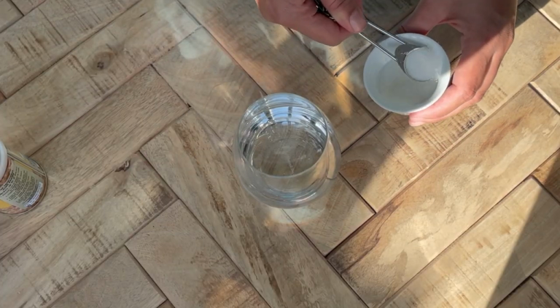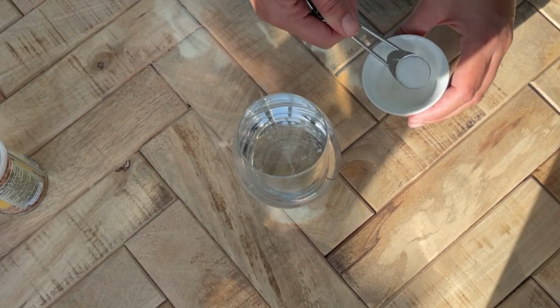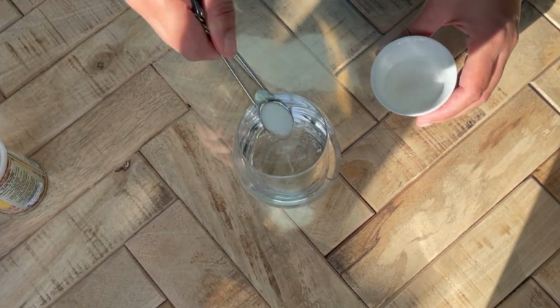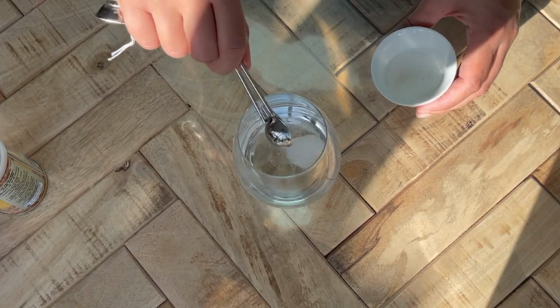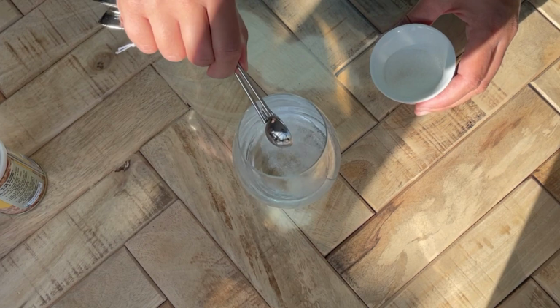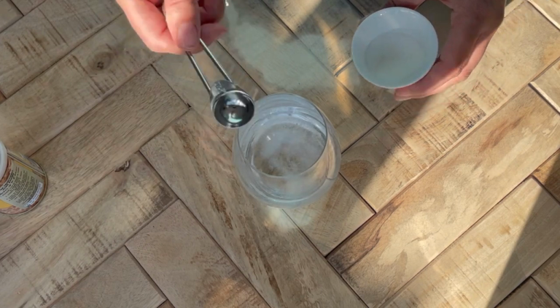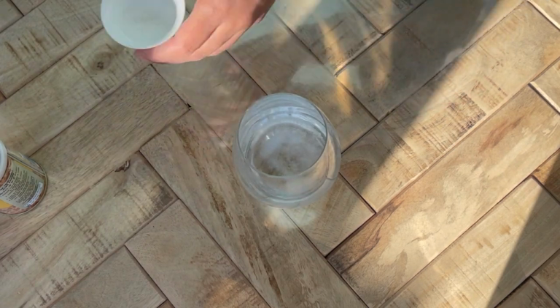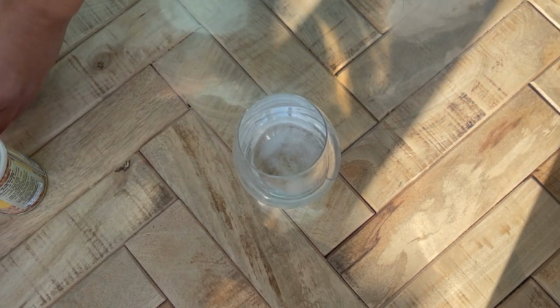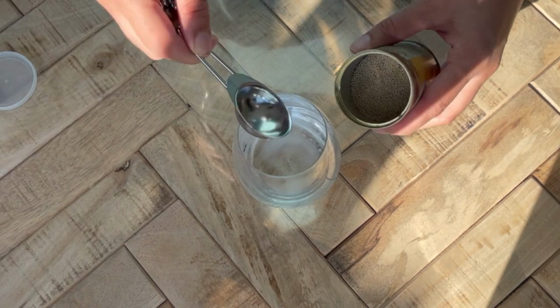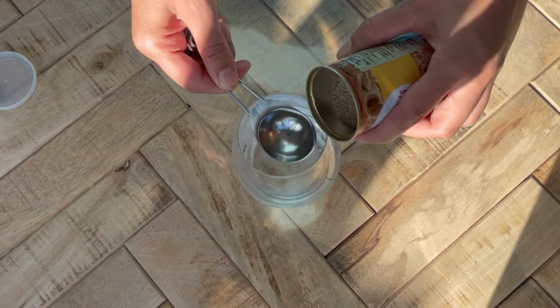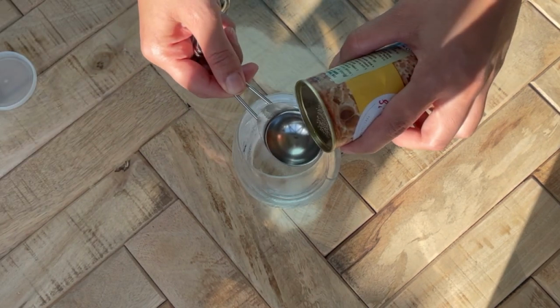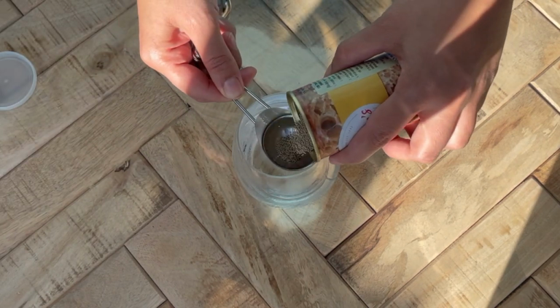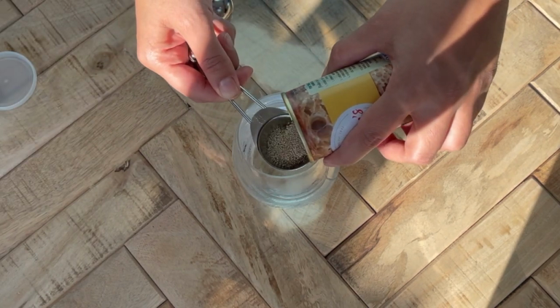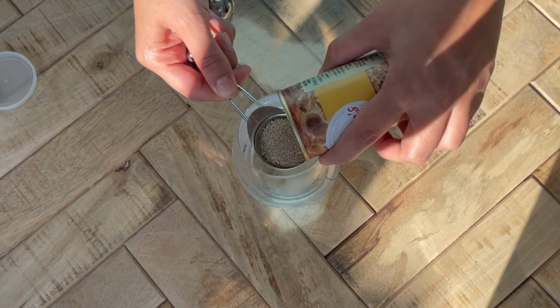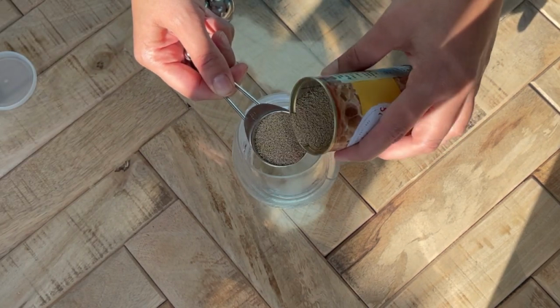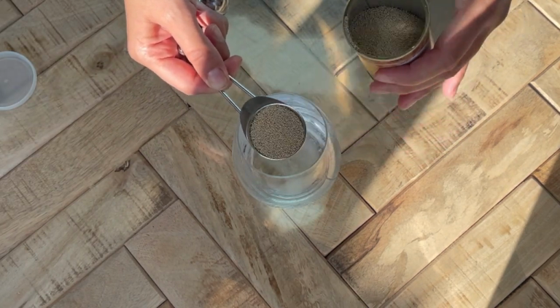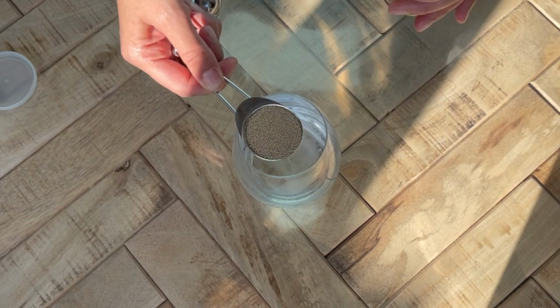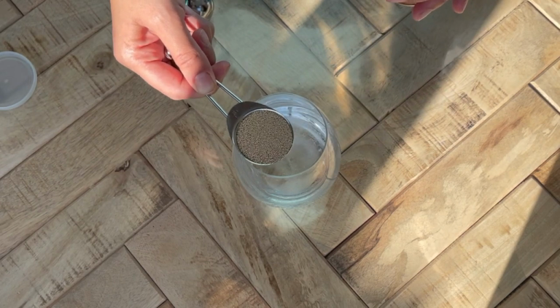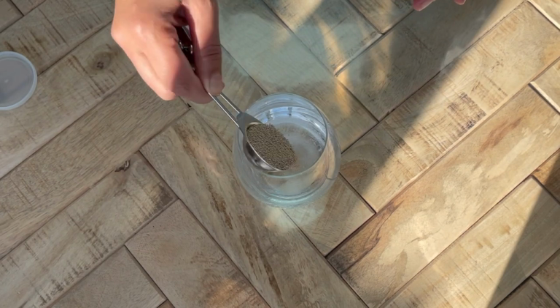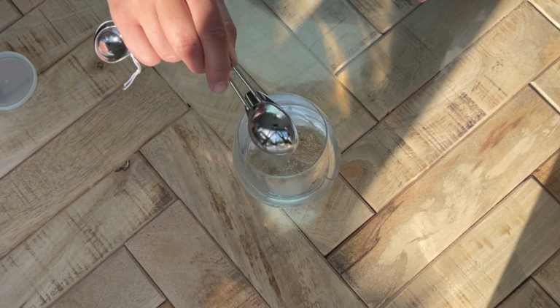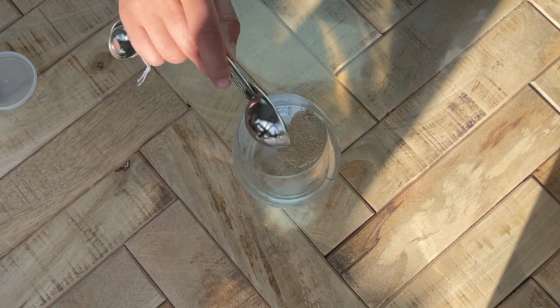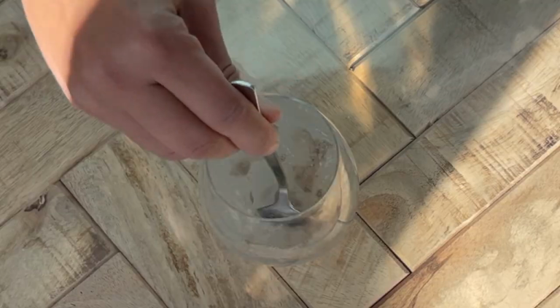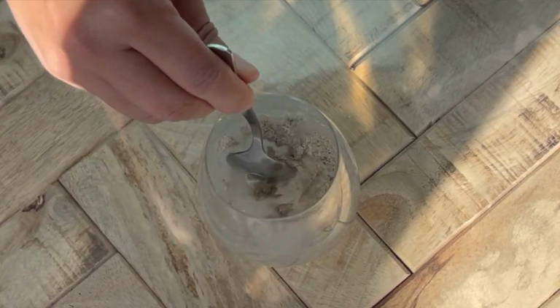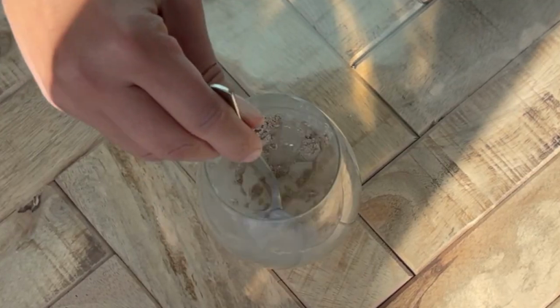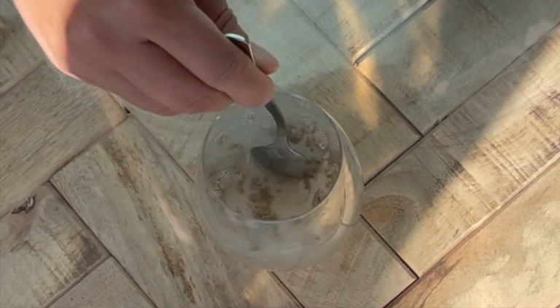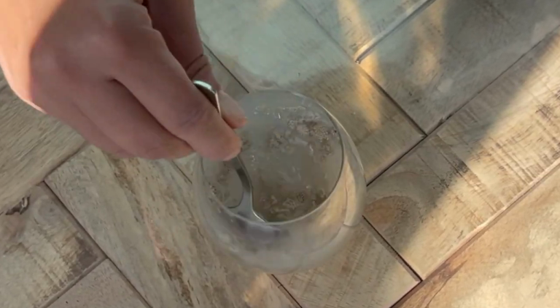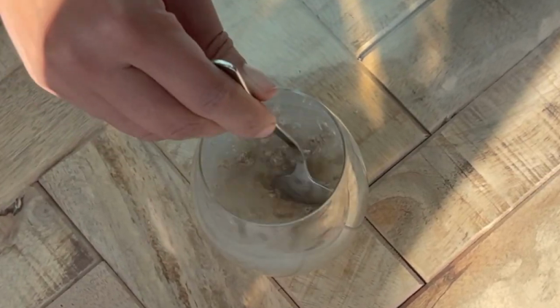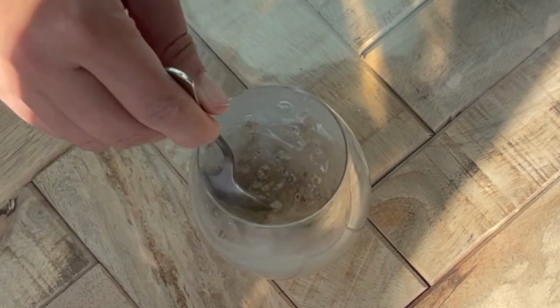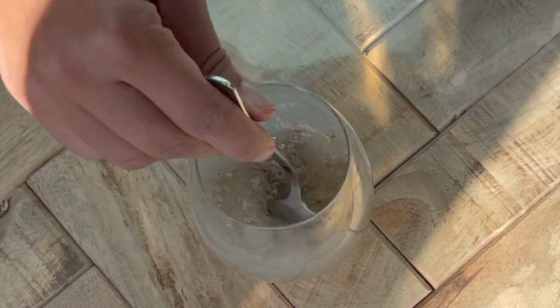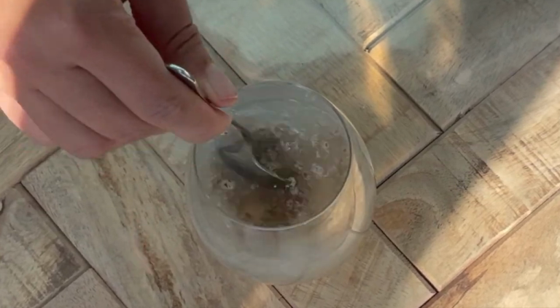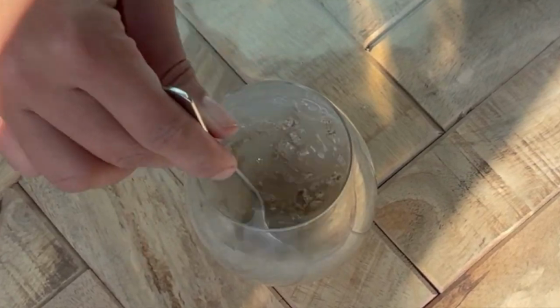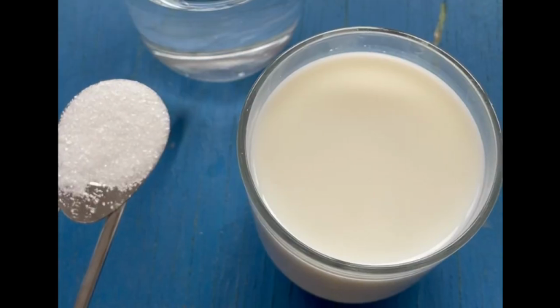For one cup of water I'm going to be using half a teaspoon of sugar and about one tablespoon of dried active yeast. Always check the expiry date on your yeast. Mix it well and leave it for about 10 minutes until it starts to foam.